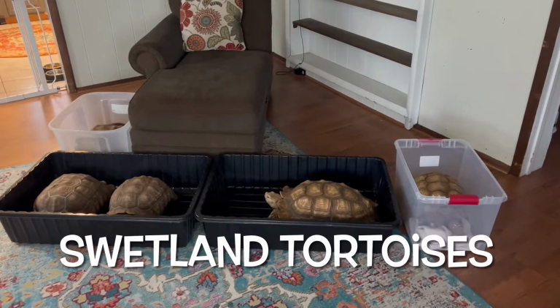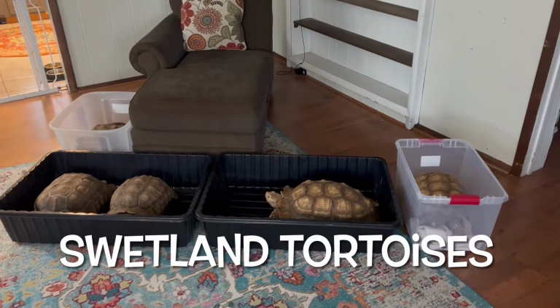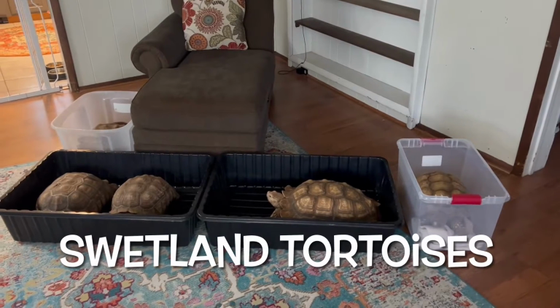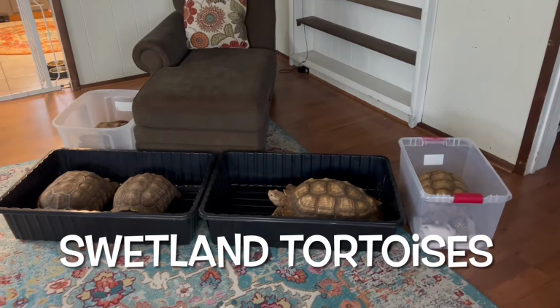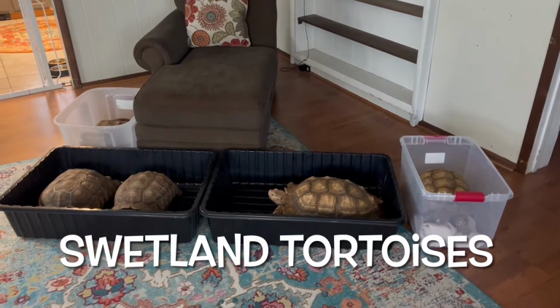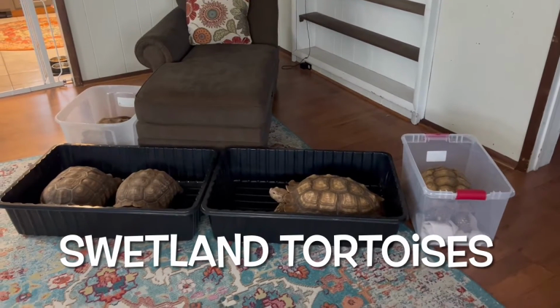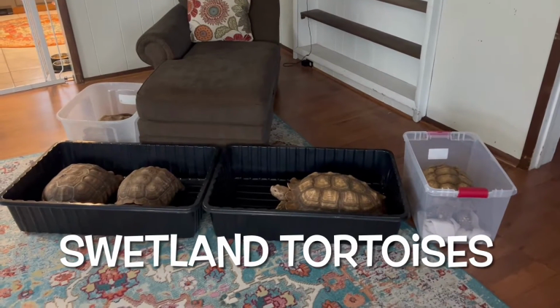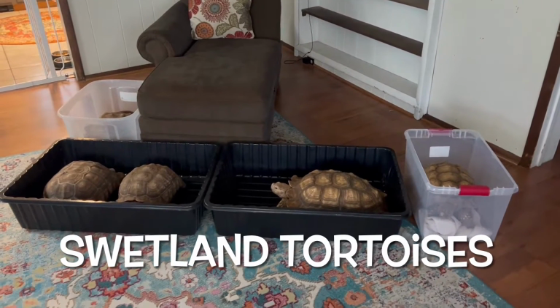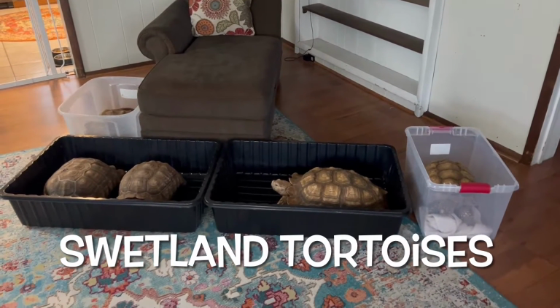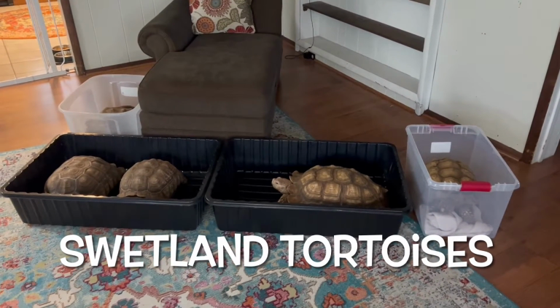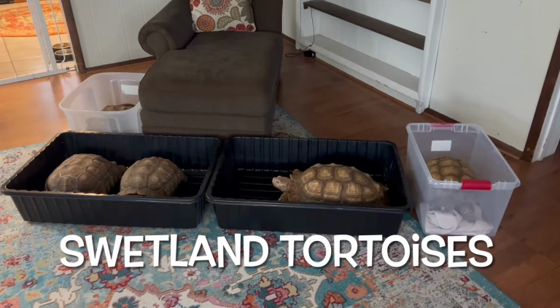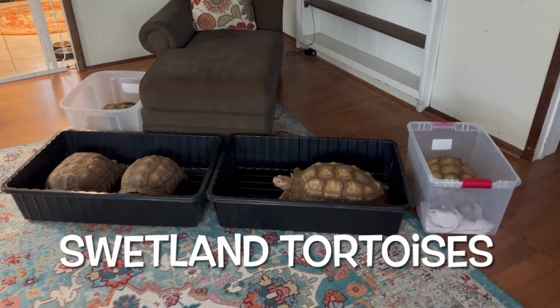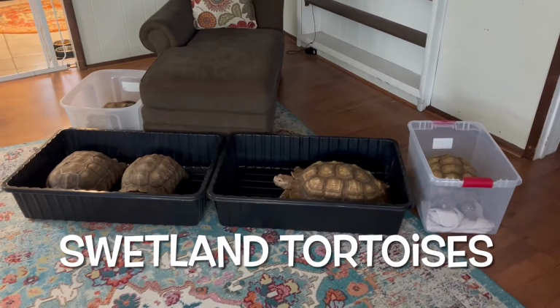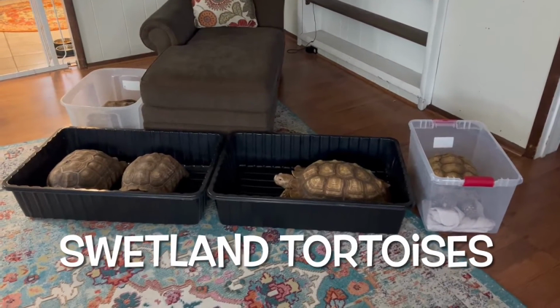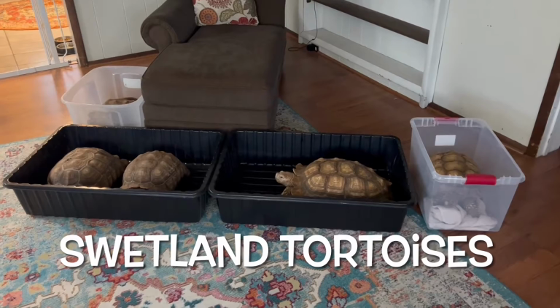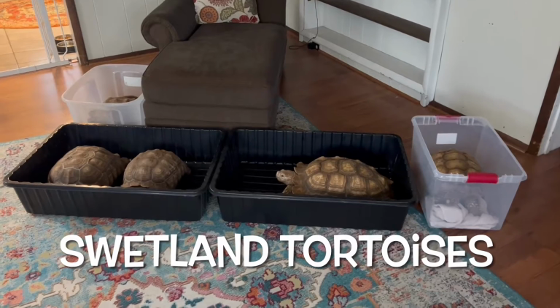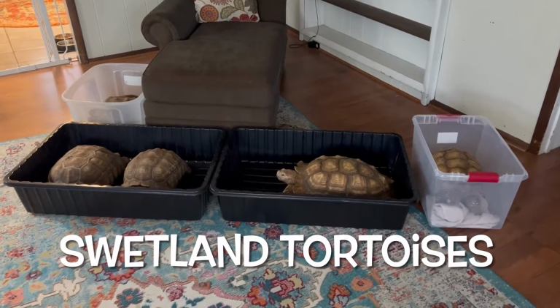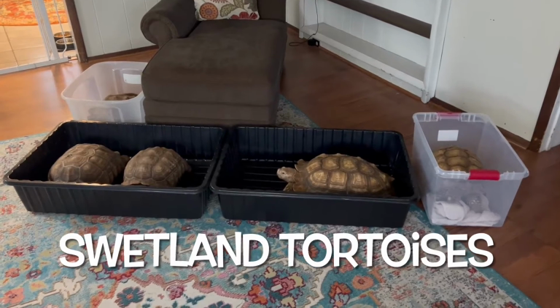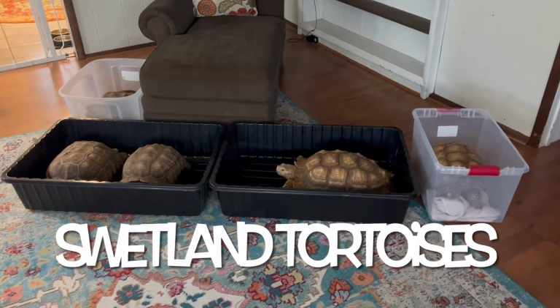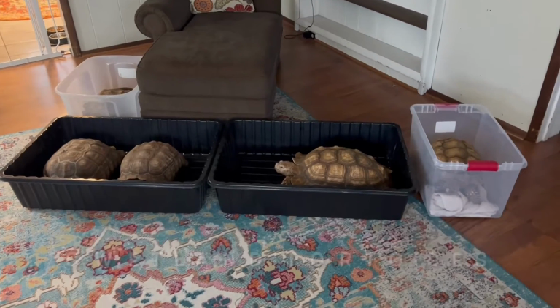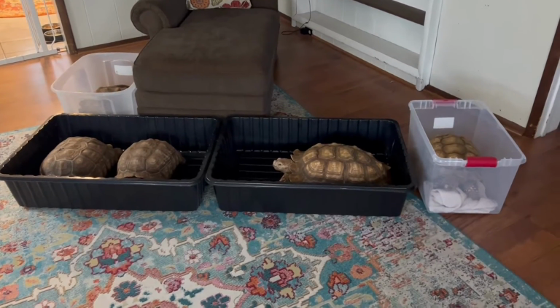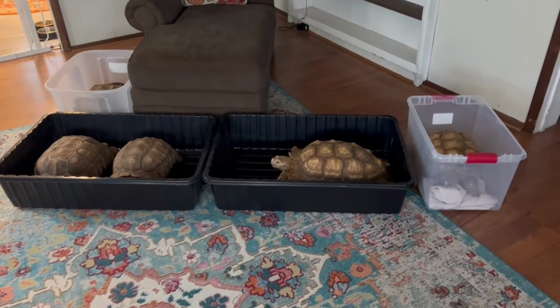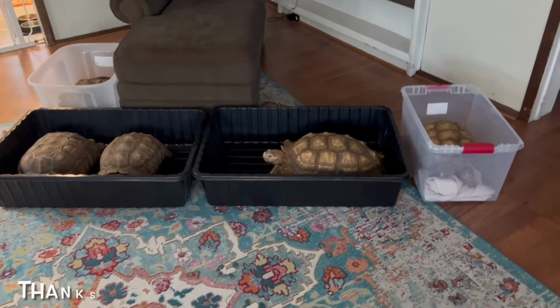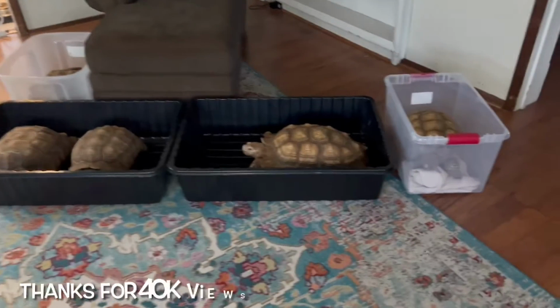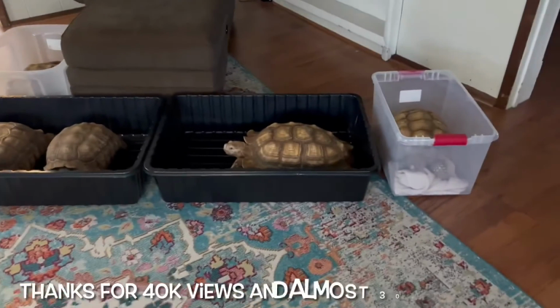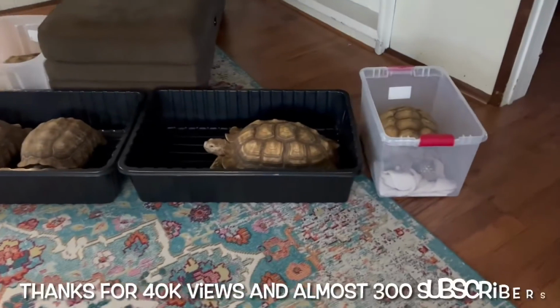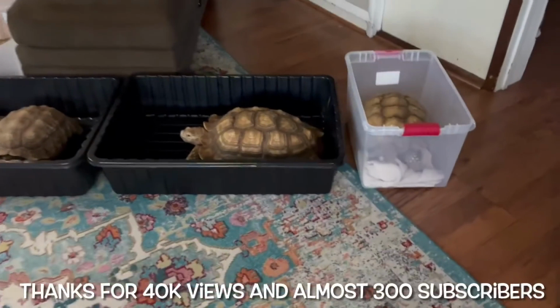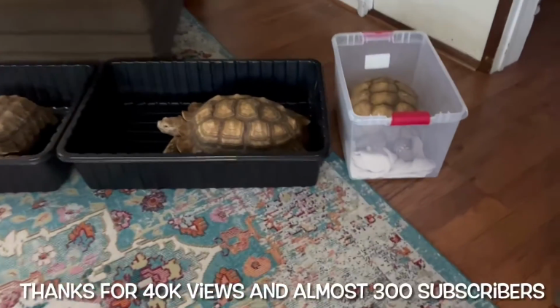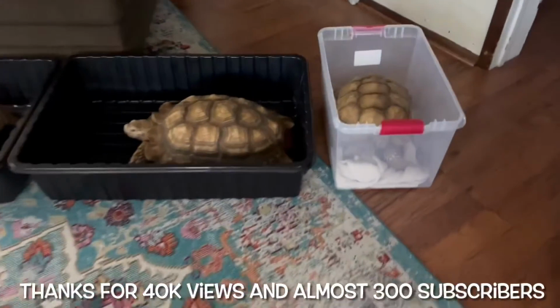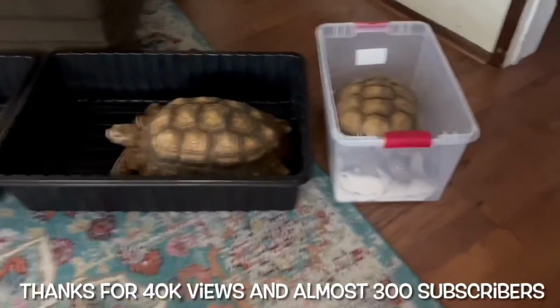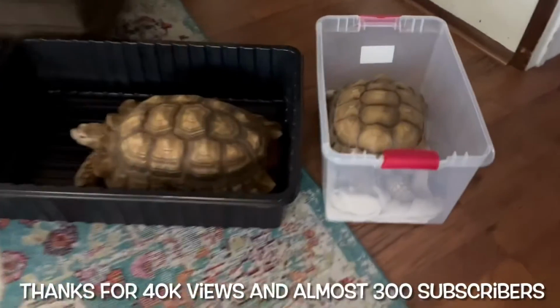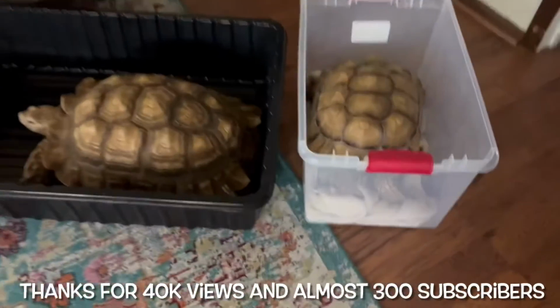What's going on YouTube? It's Matt with Swelling Tortoises. Today we're going to weigh all our tortoises inside on a scale. I've never done this before, so just something different.